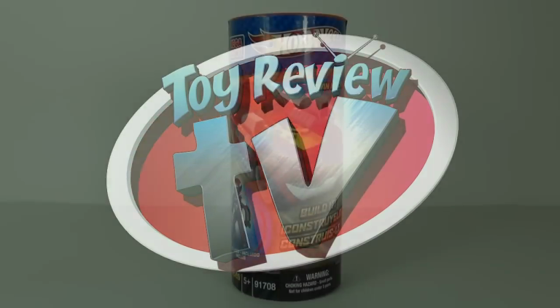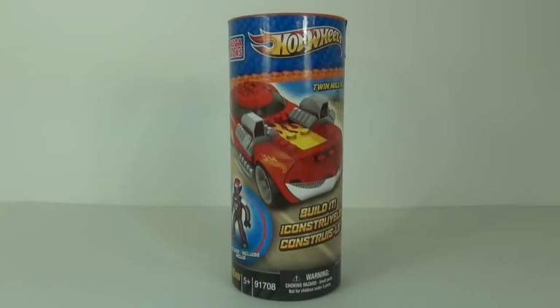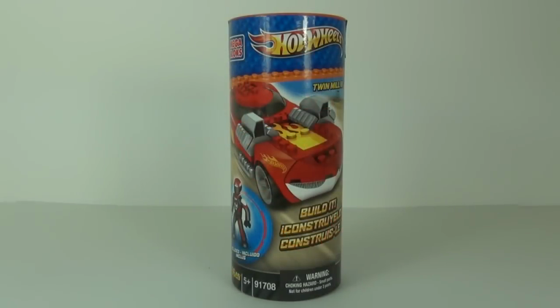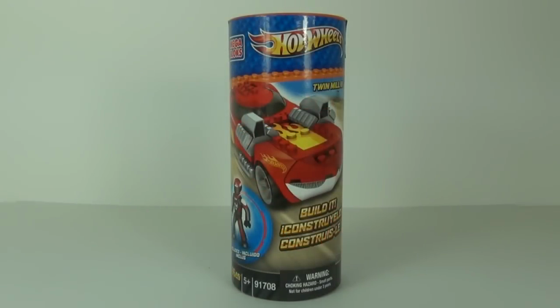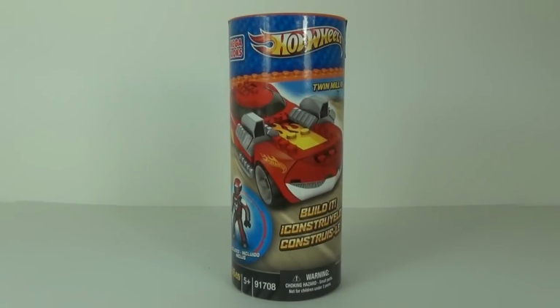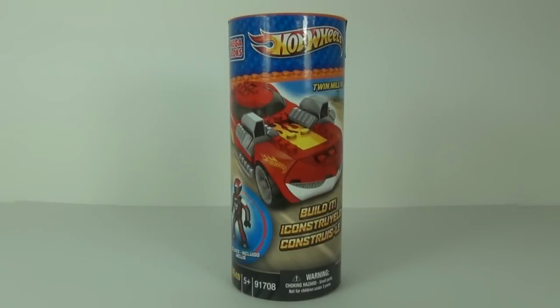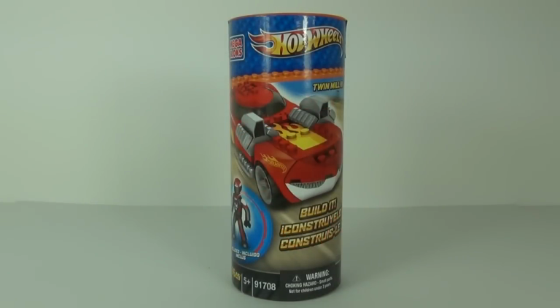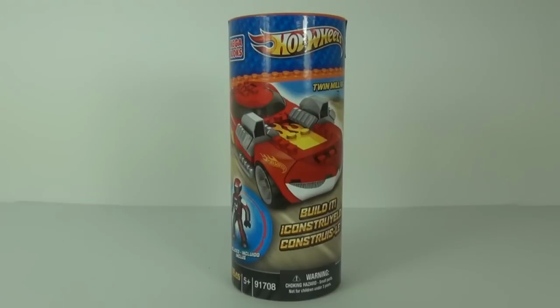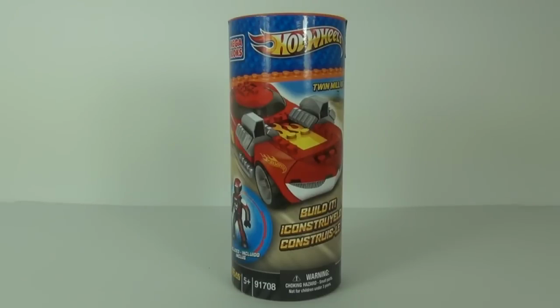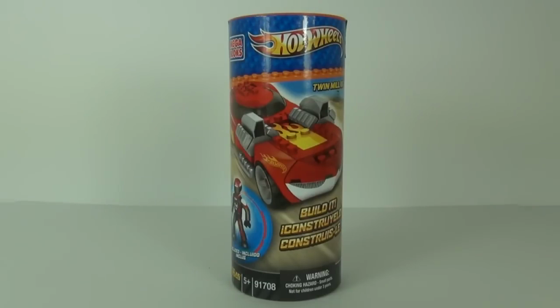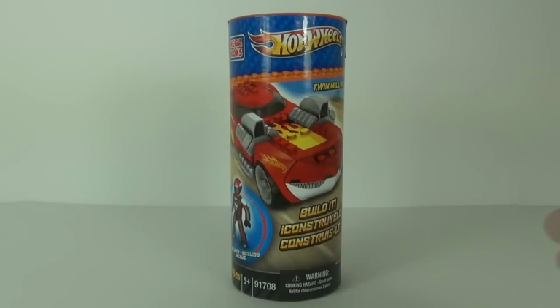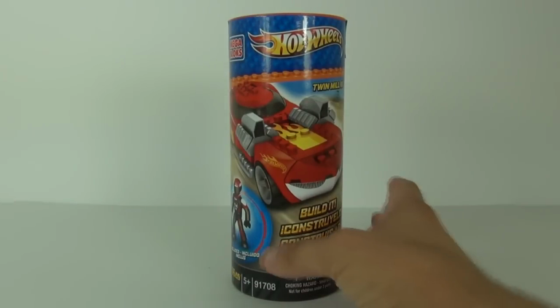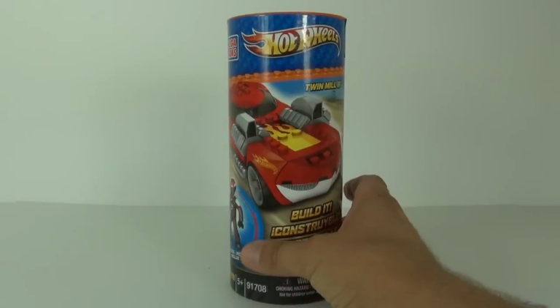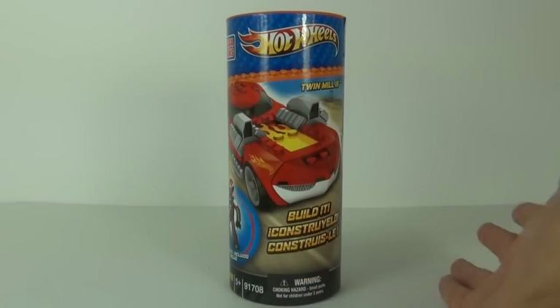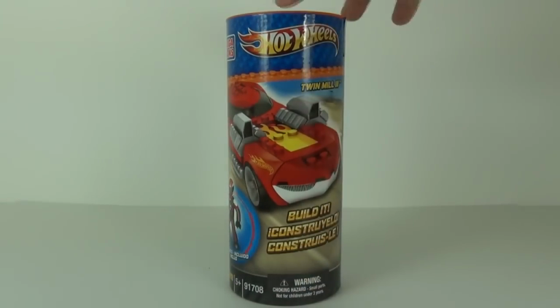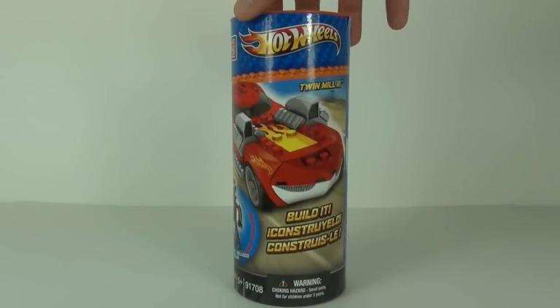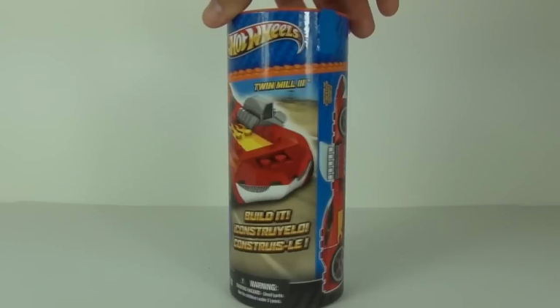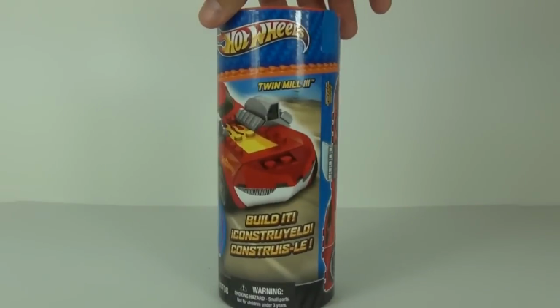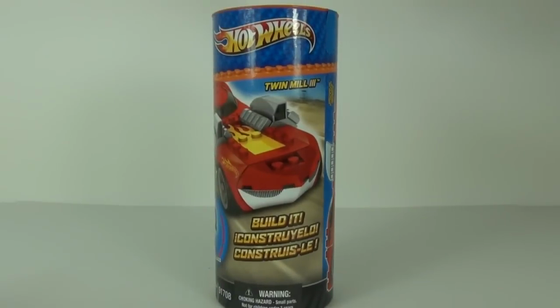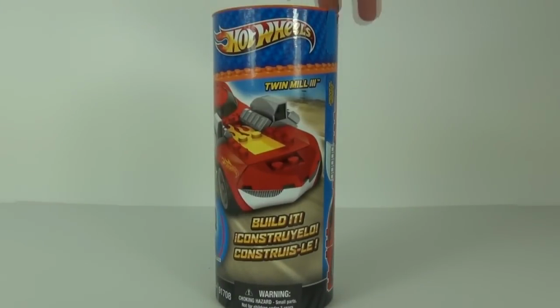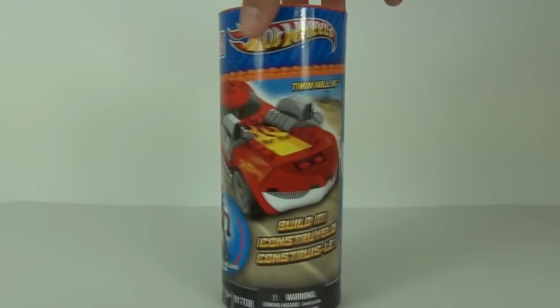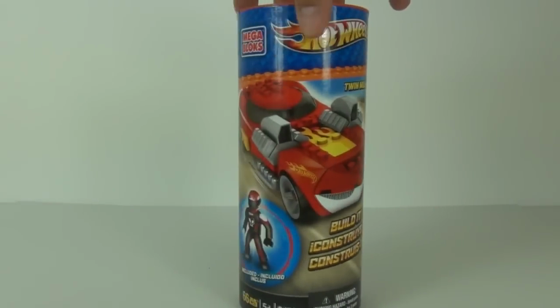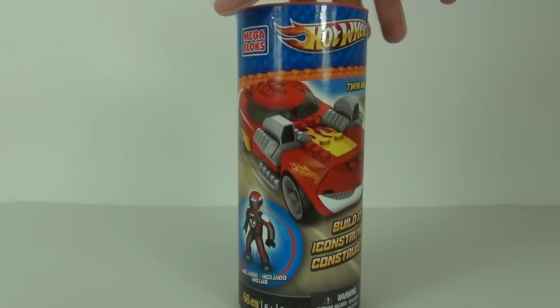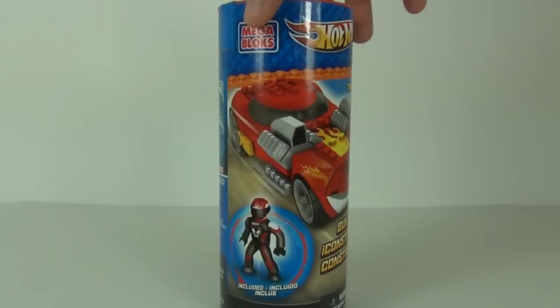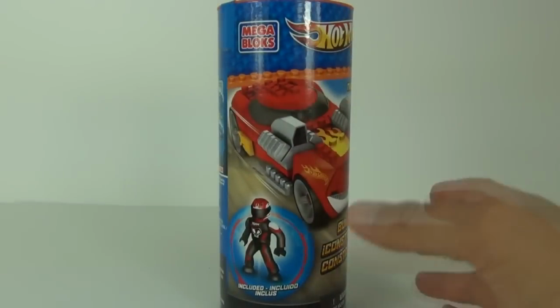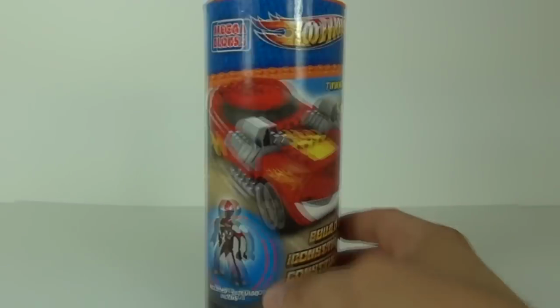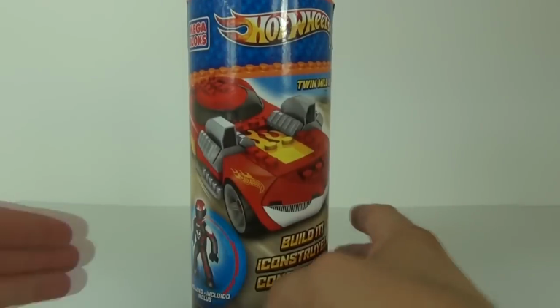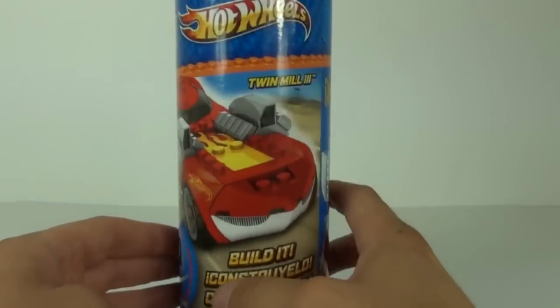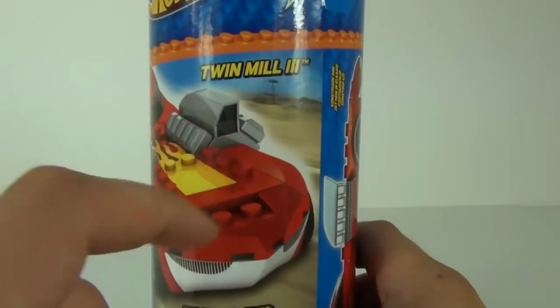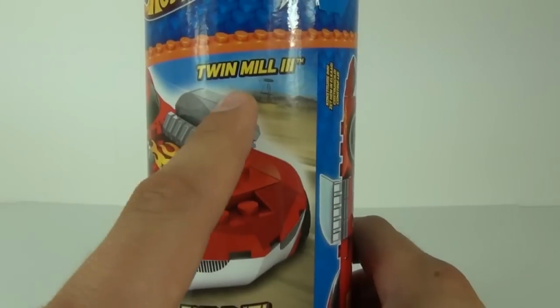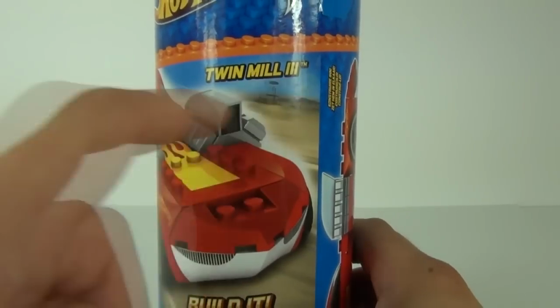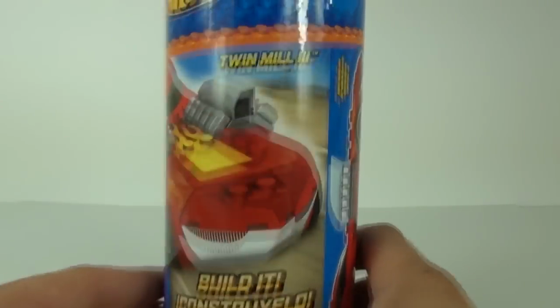Hey guys, welcome to a Mega Bloks Hot Wheels buildable car review here on Toy Review TV. This is an all-new concept for Hot Wheels — you can now build your own Hot Wheels car, this one being the Twin Mill Three.